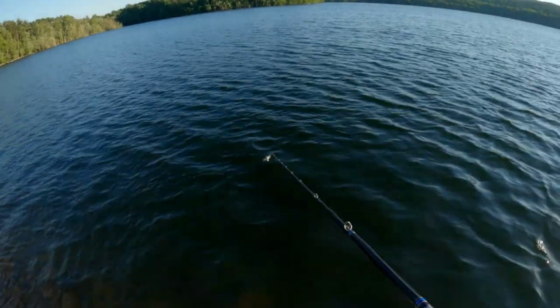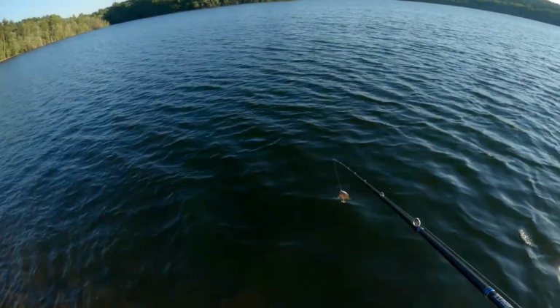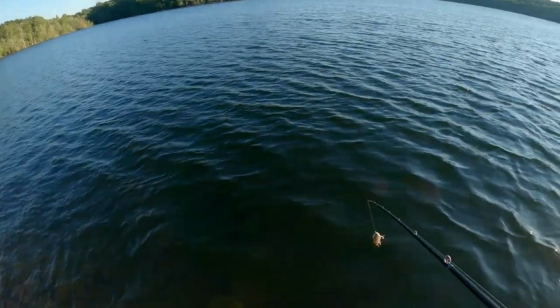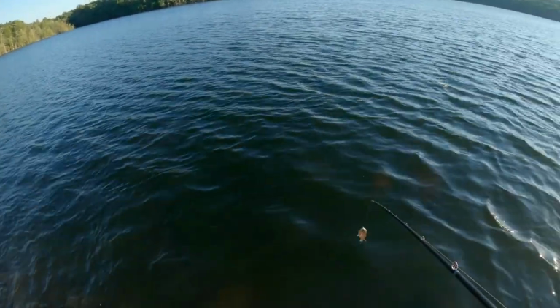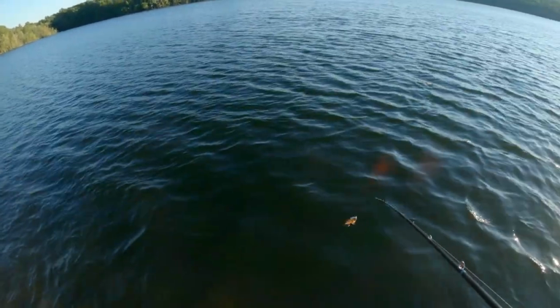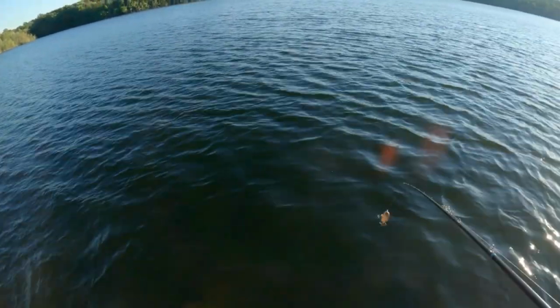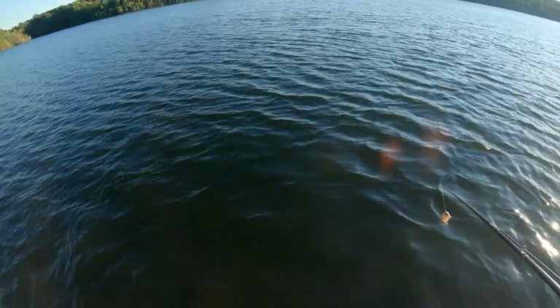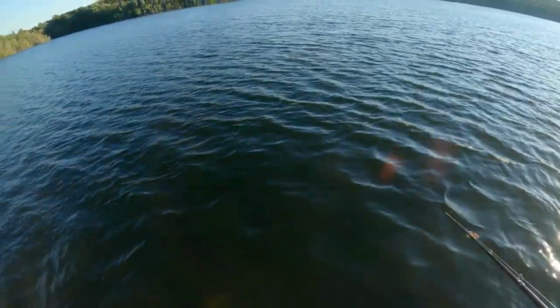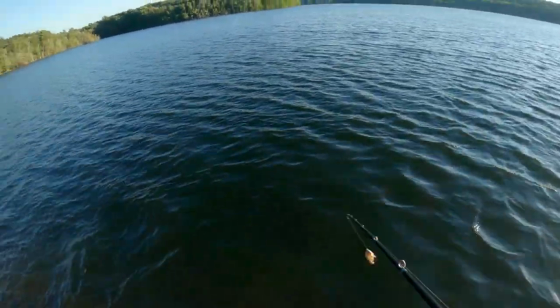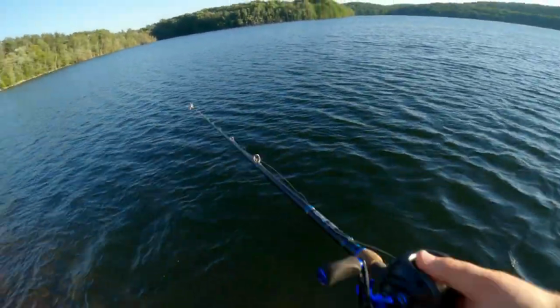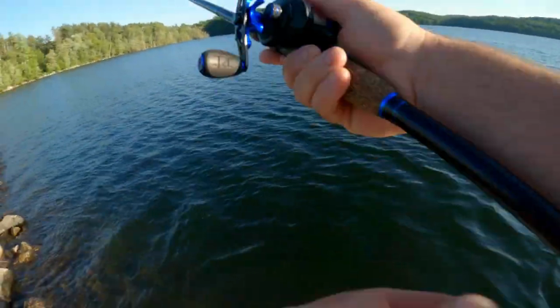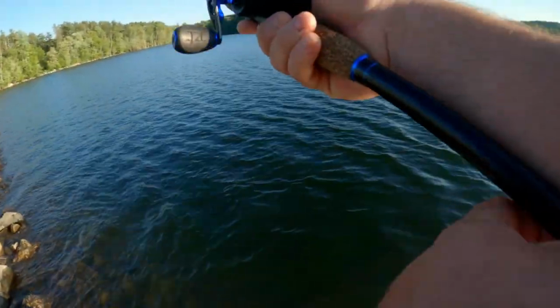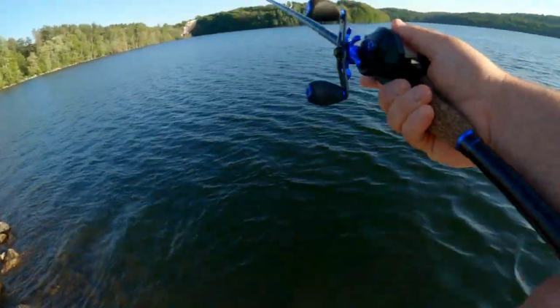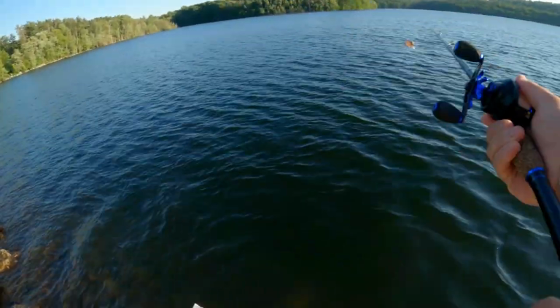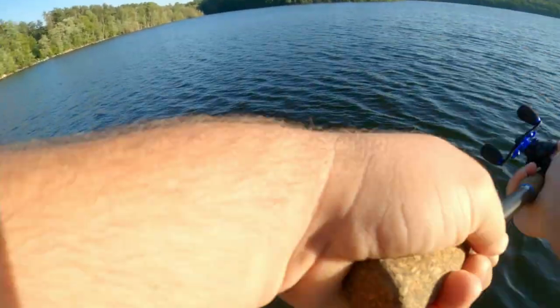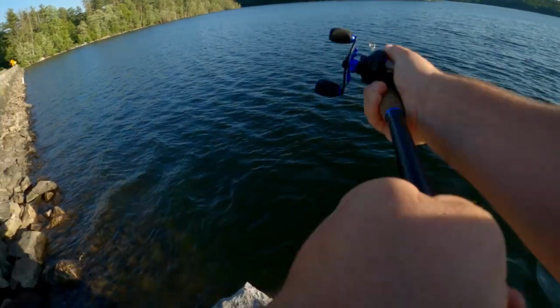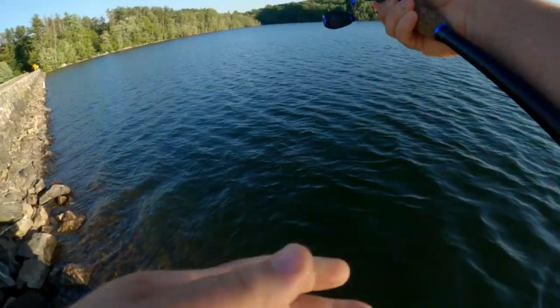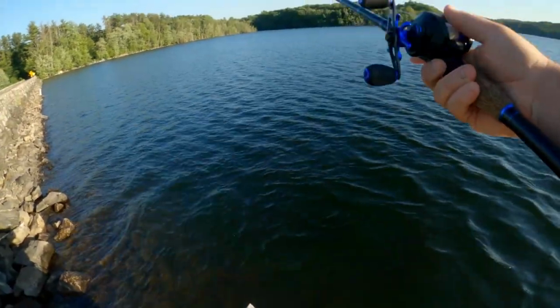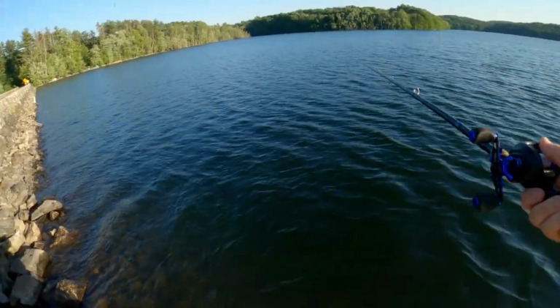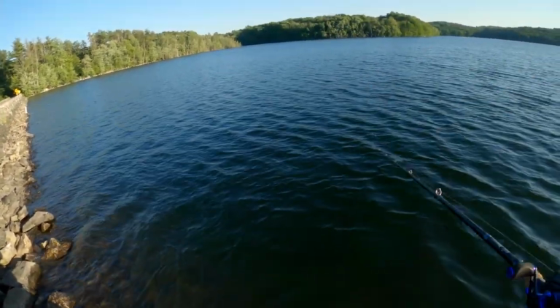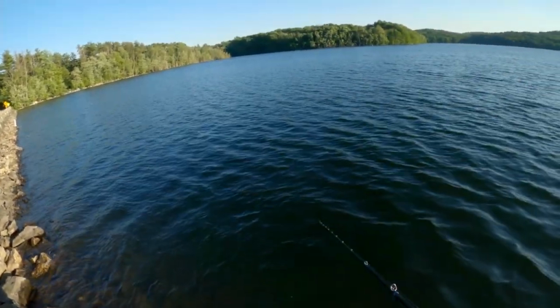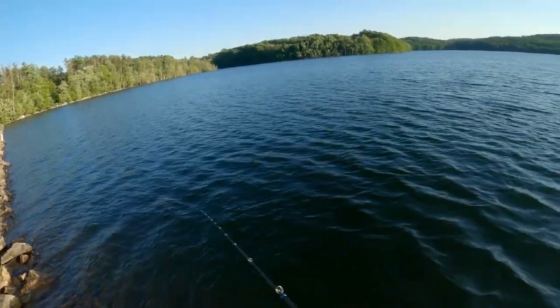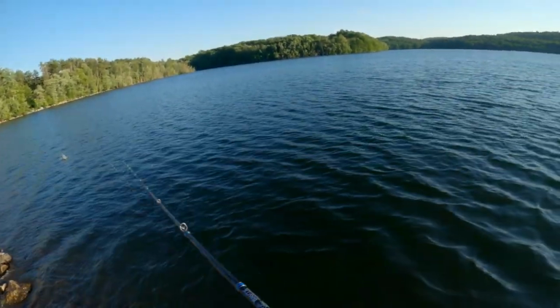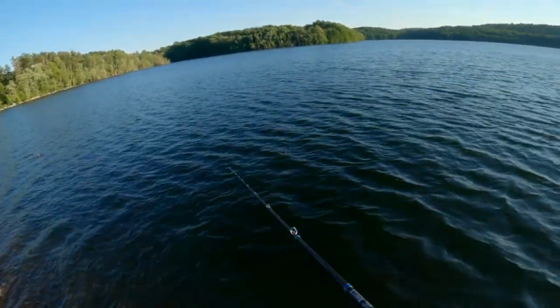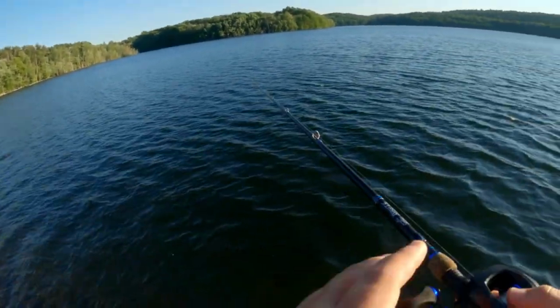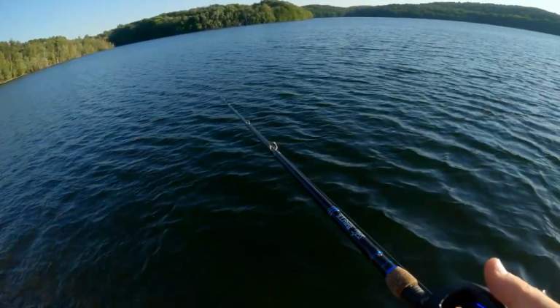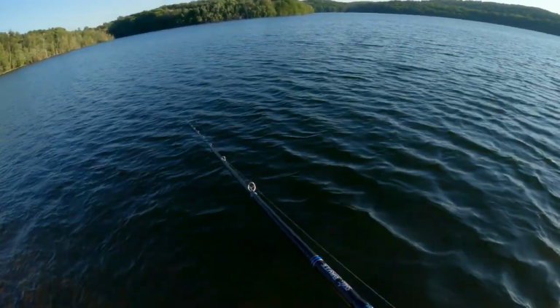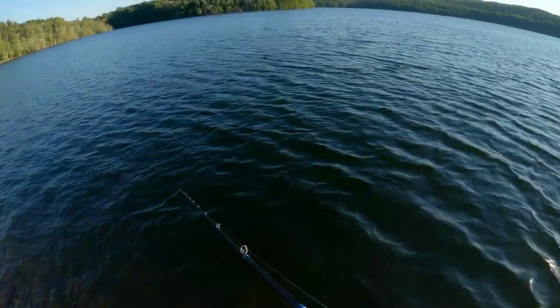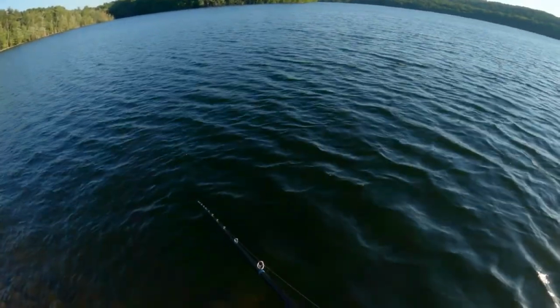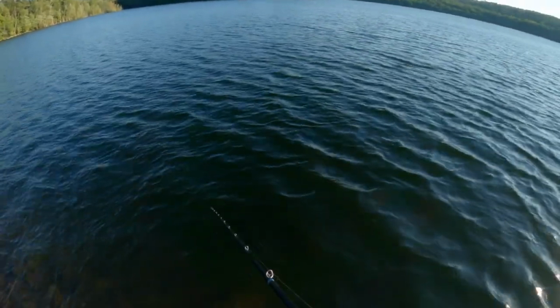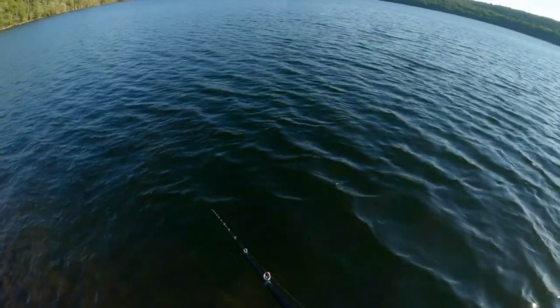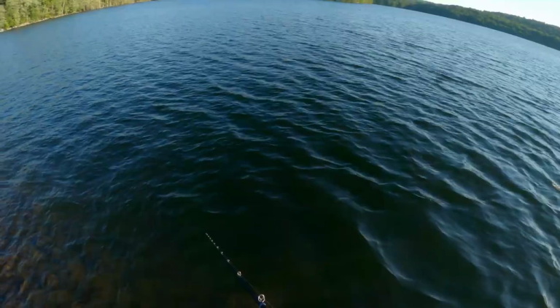I'm about eight to ten feet off the water right now. I'm swimming this right along the rocks.